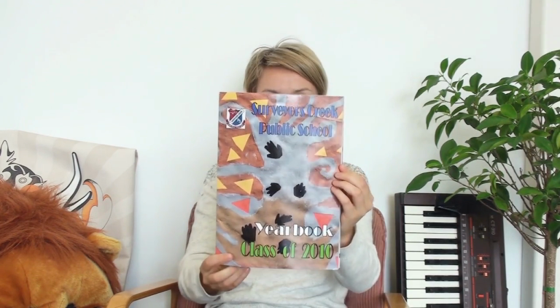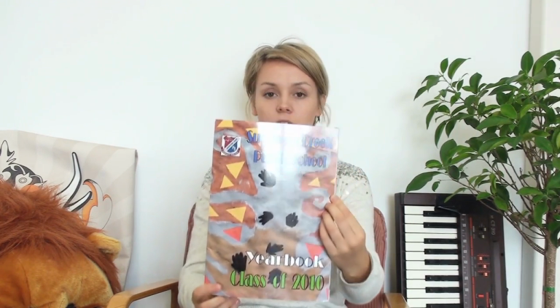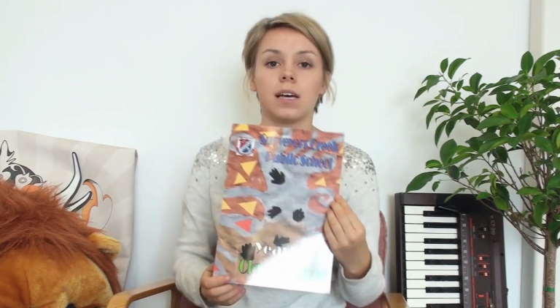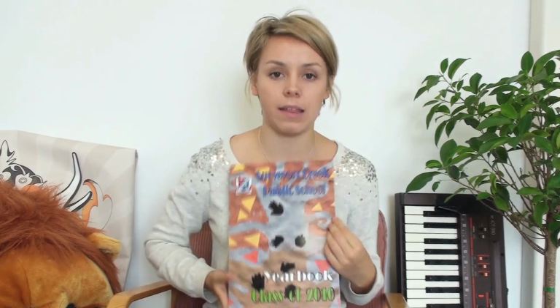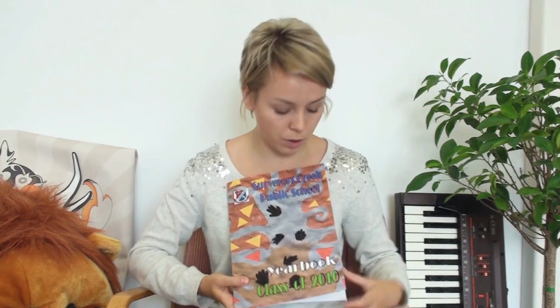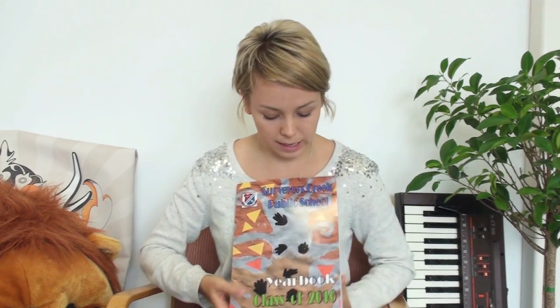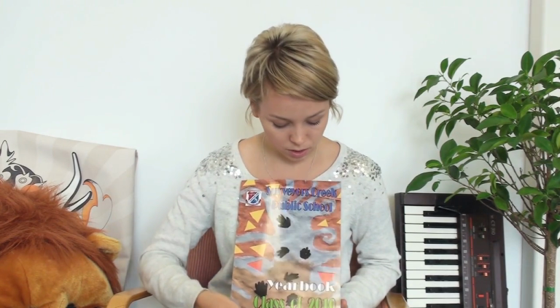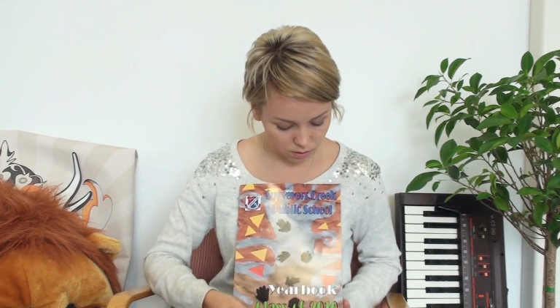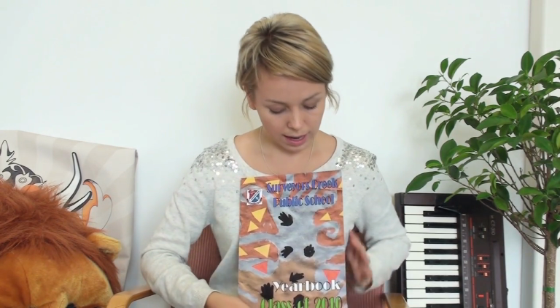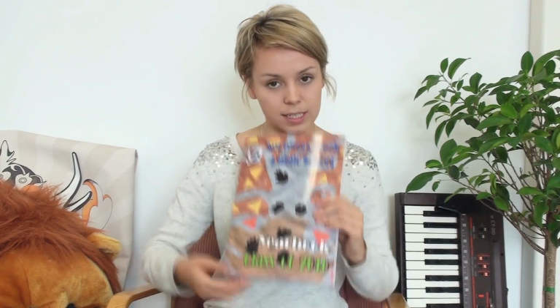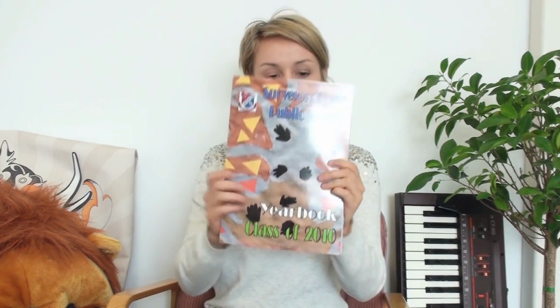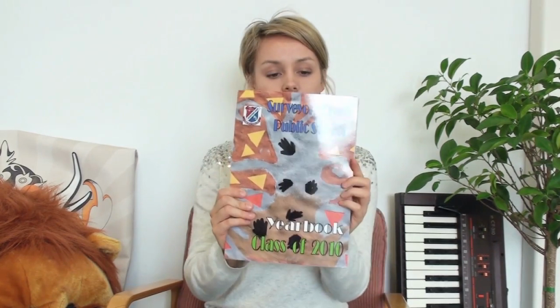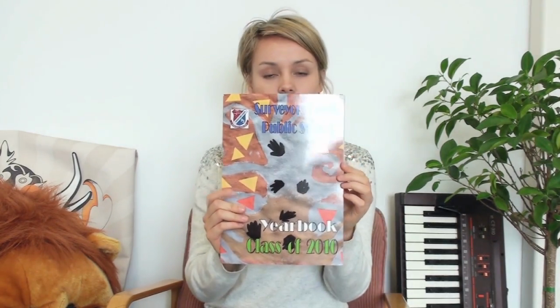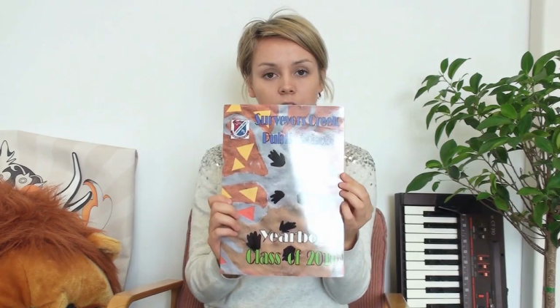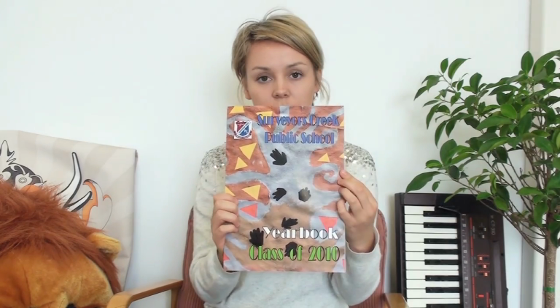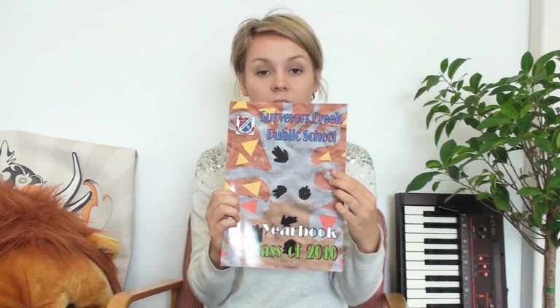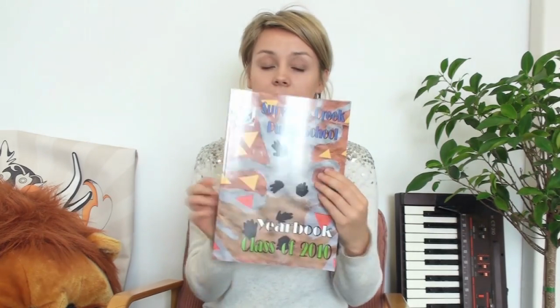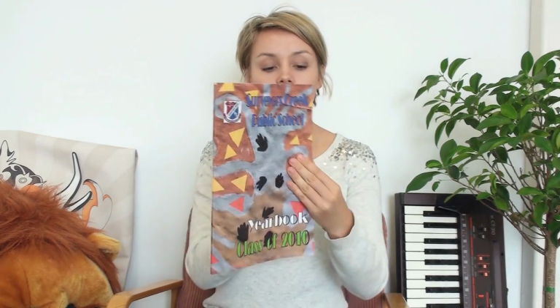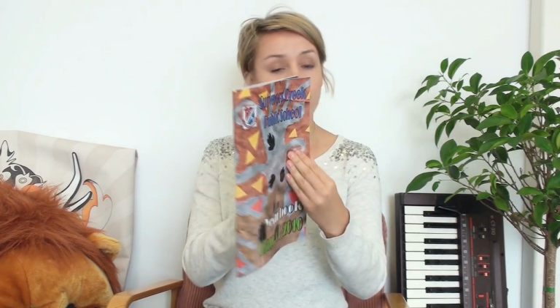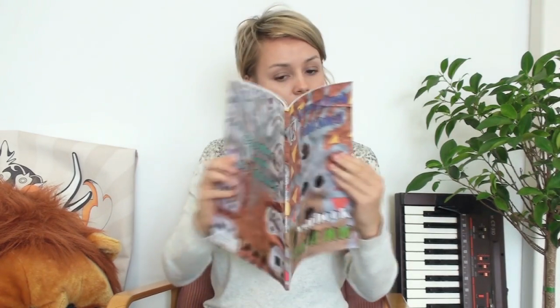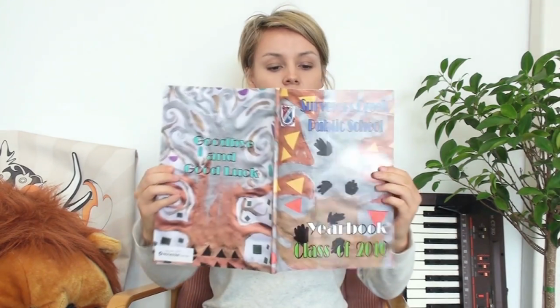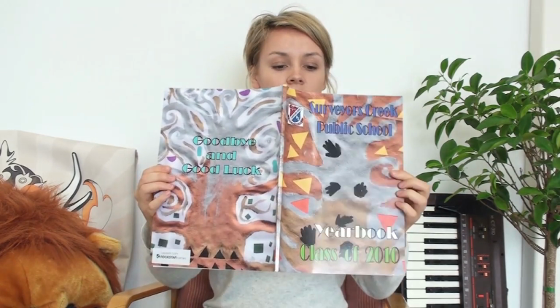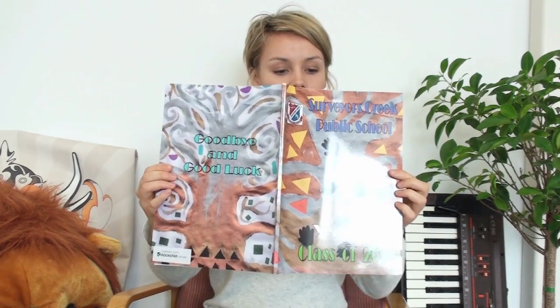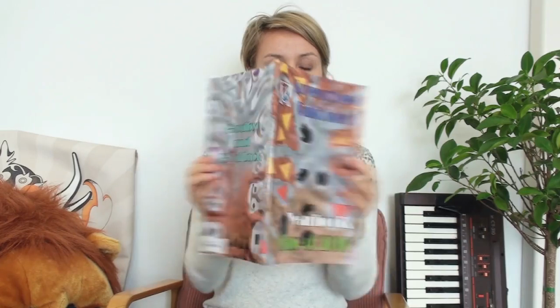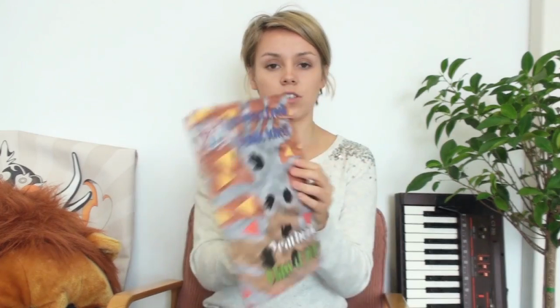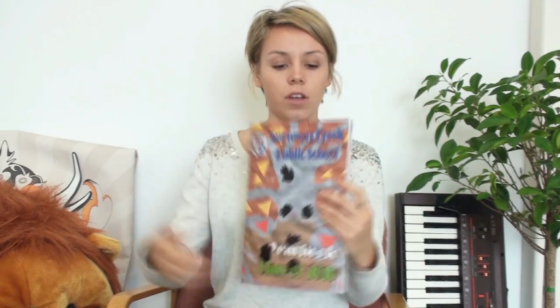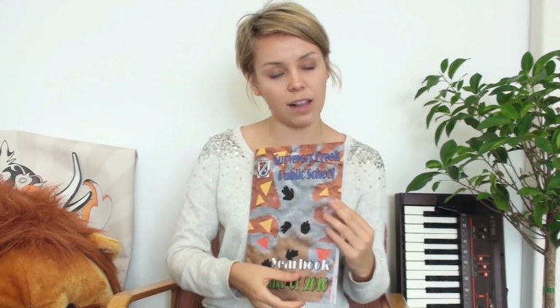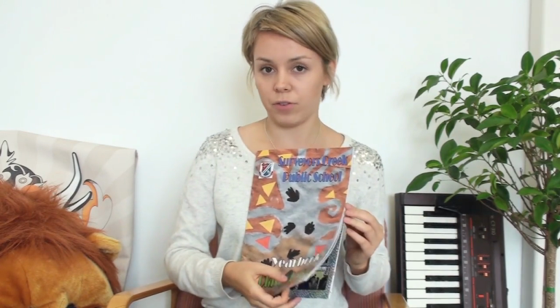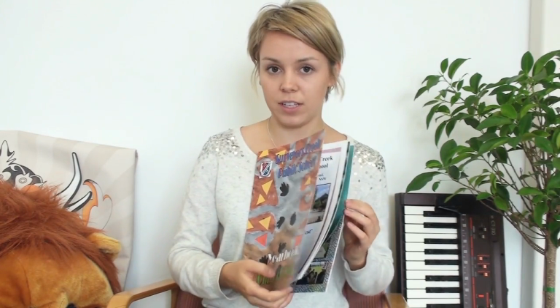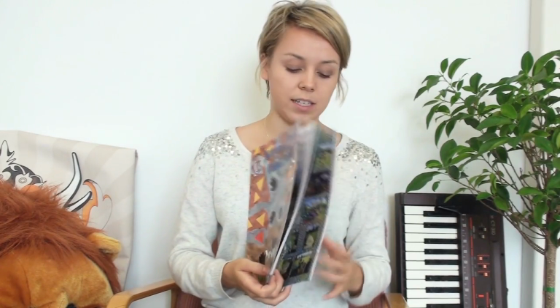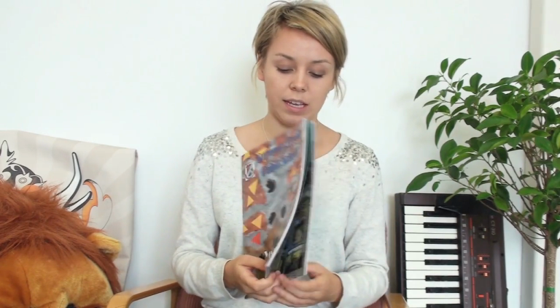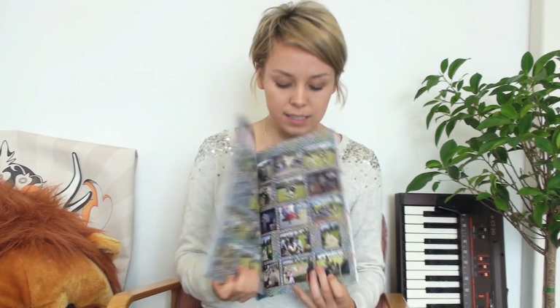It's a great job done by the yearbook committee at that school. As you can see, it's a soft cover, gloss finish, full colour of course, making use of all the colourful photos that you've collected over the years.